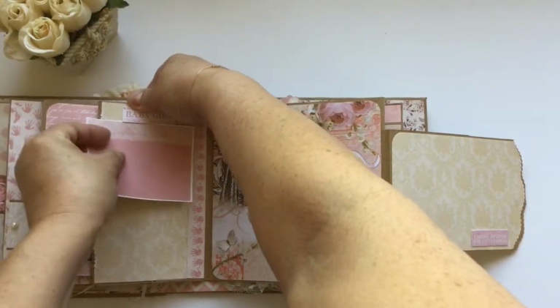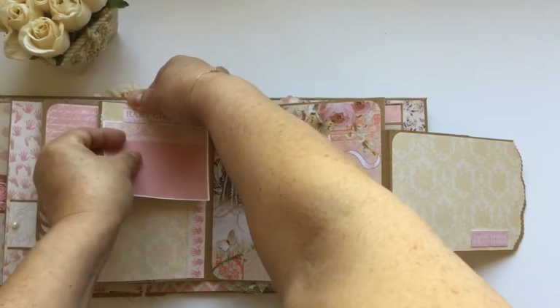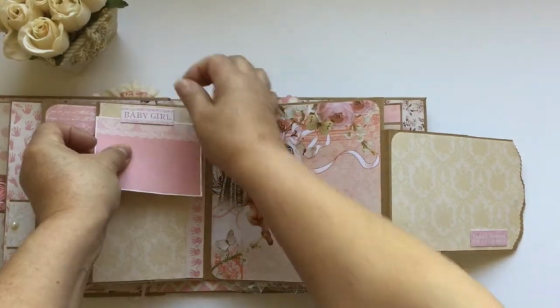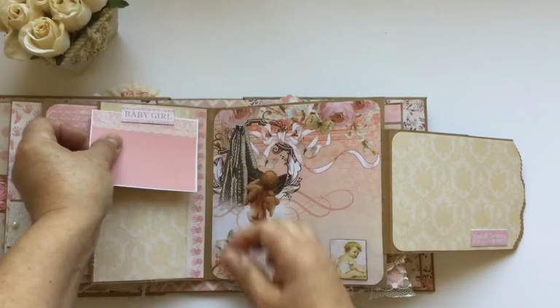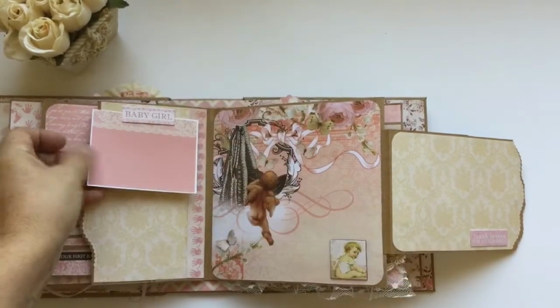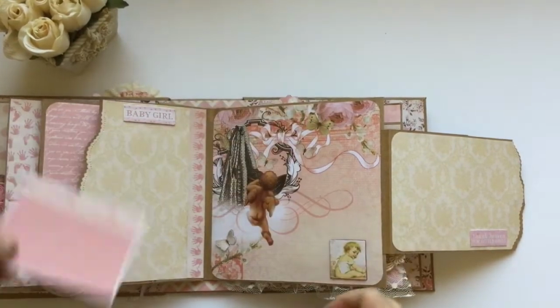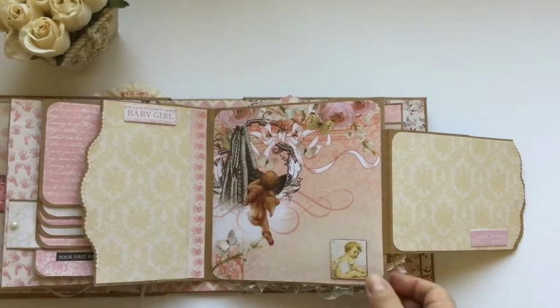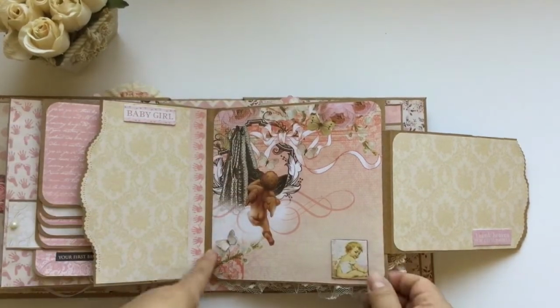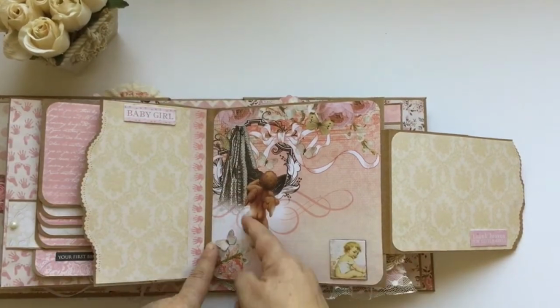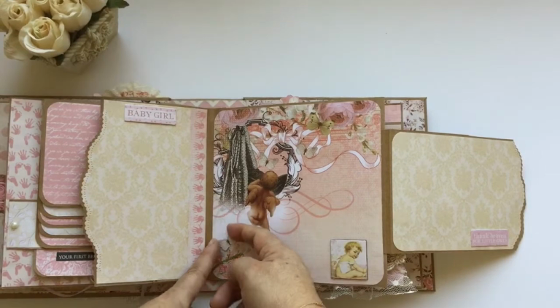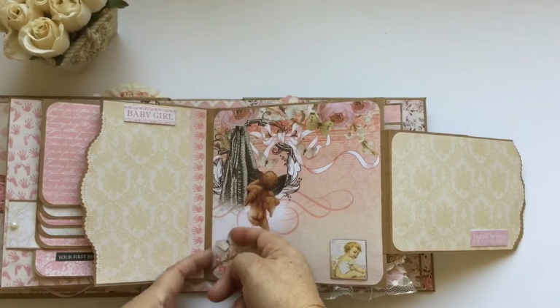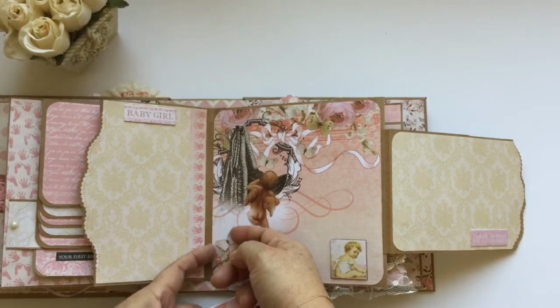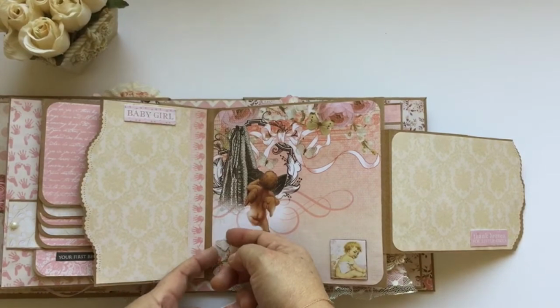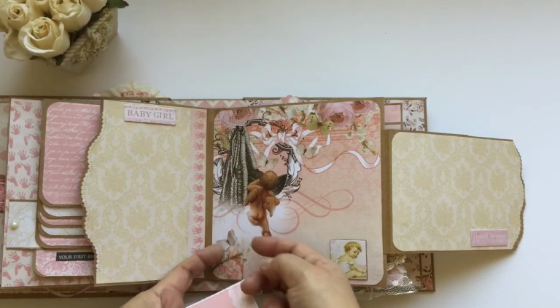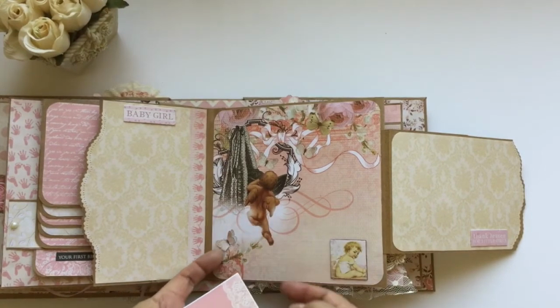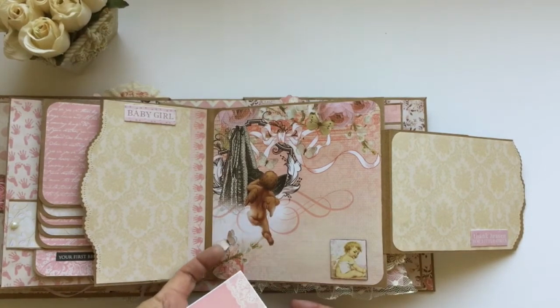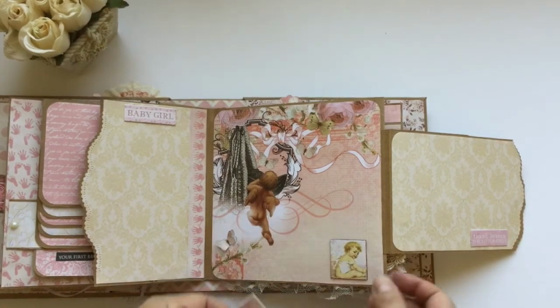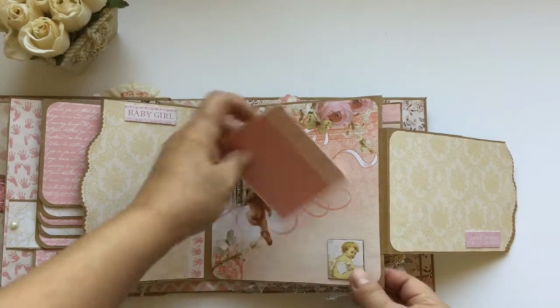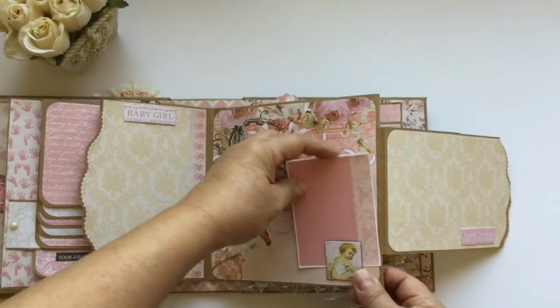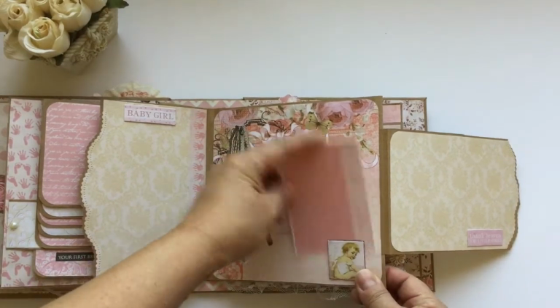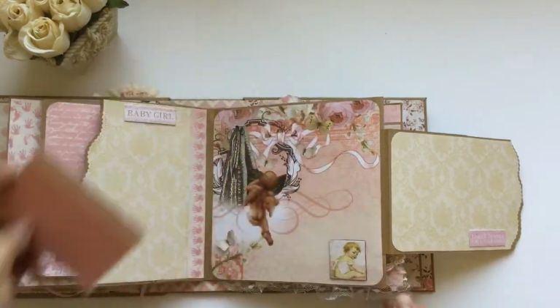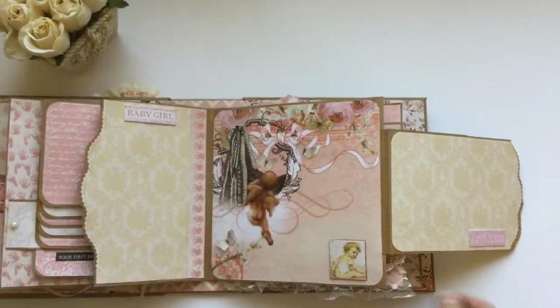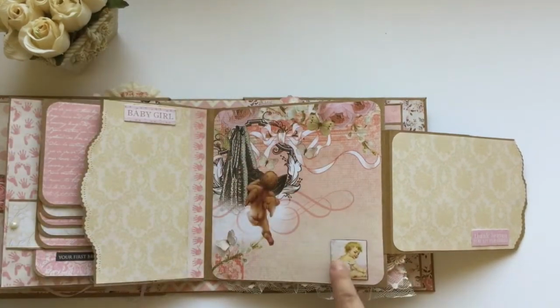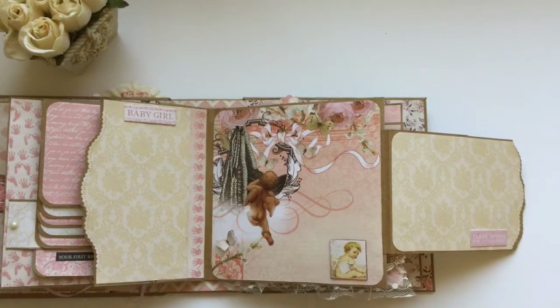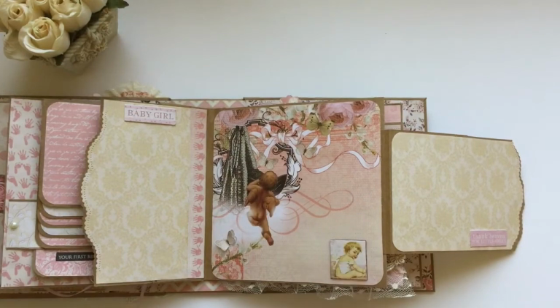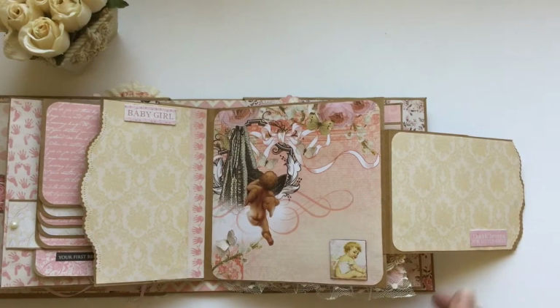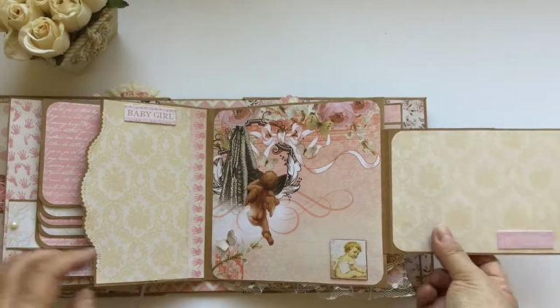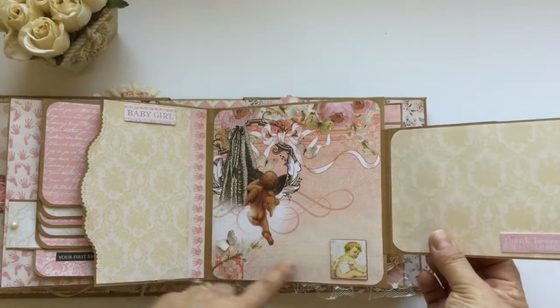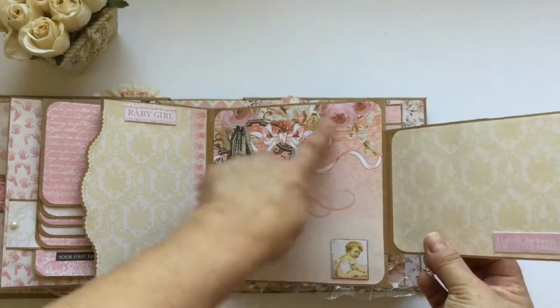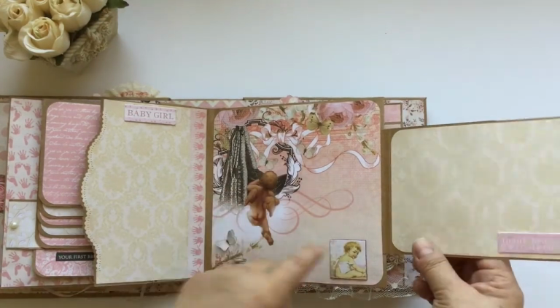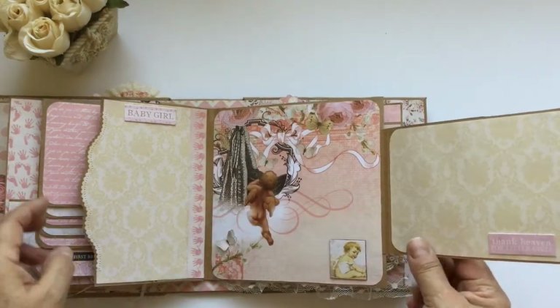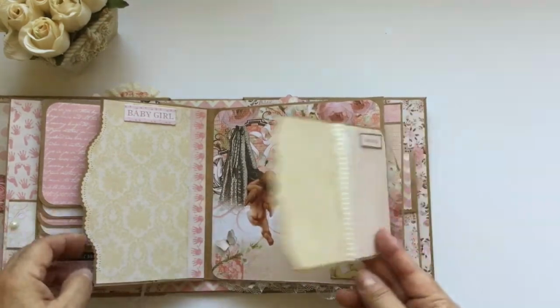And this is a butterfly and a tag spot right behind this cute picture, and a big place for pictures.